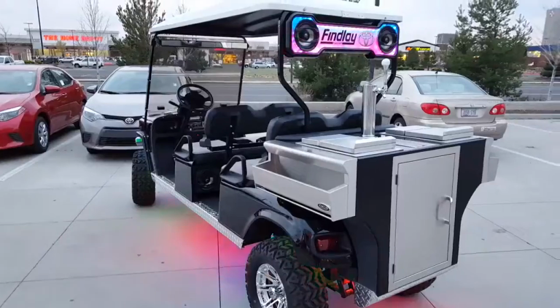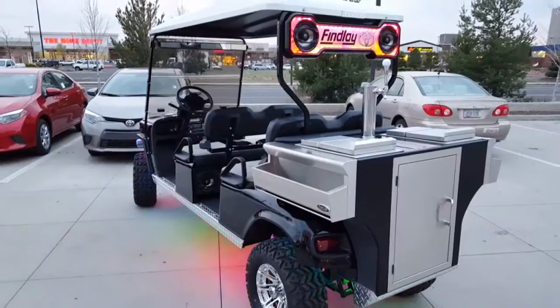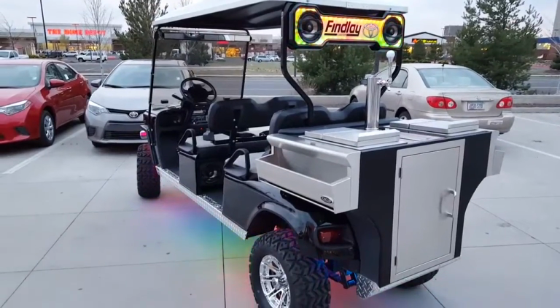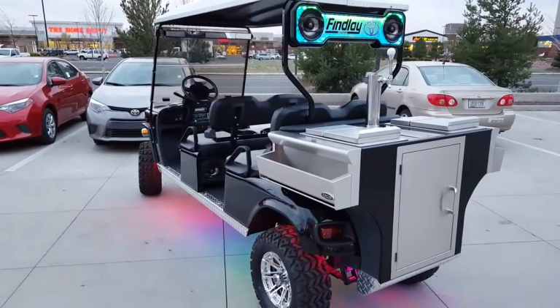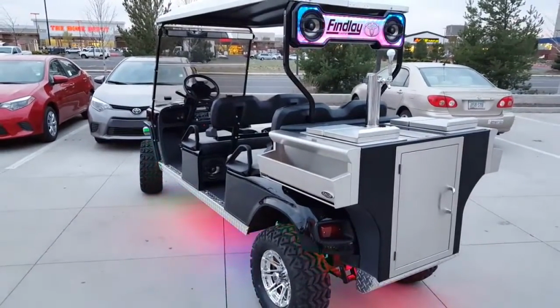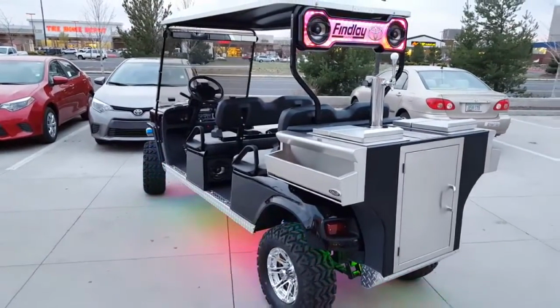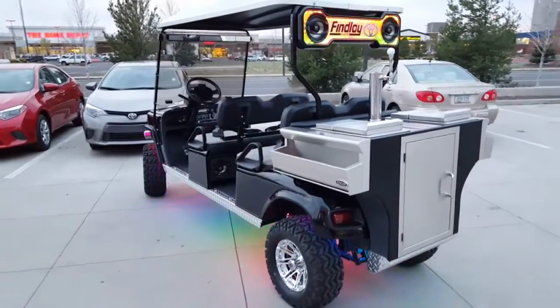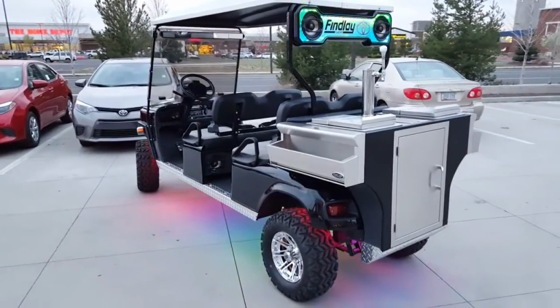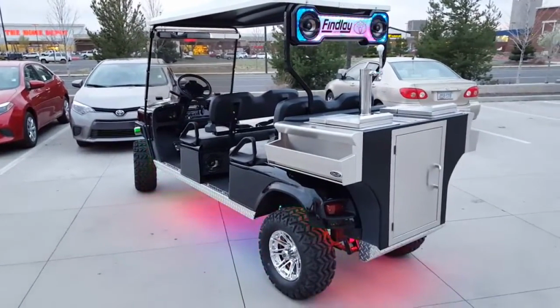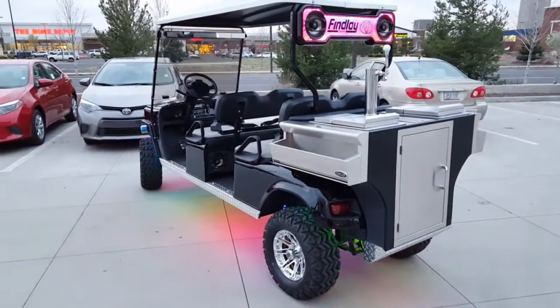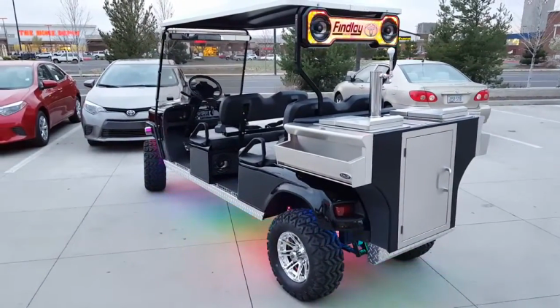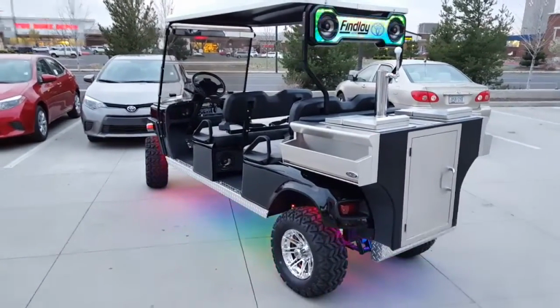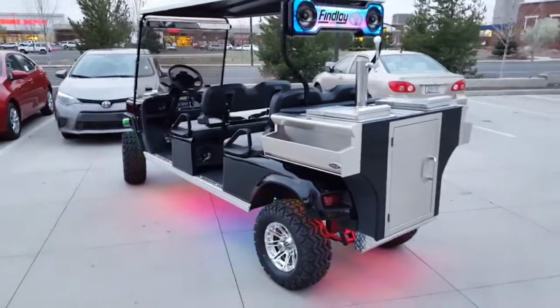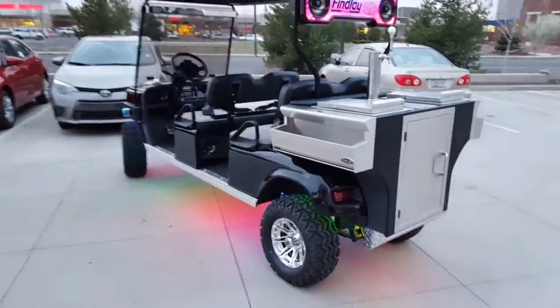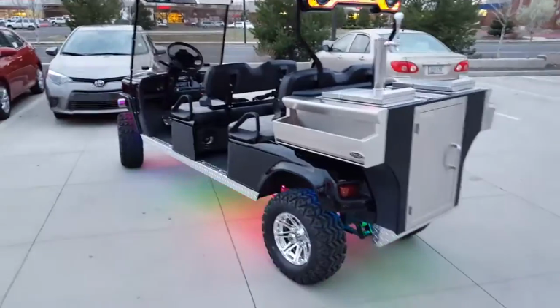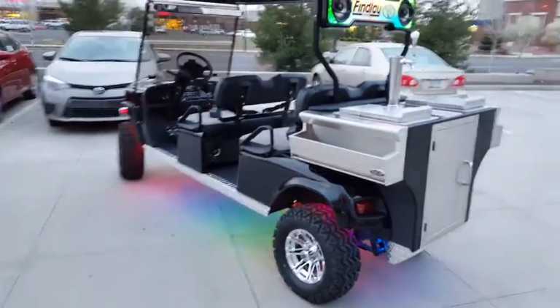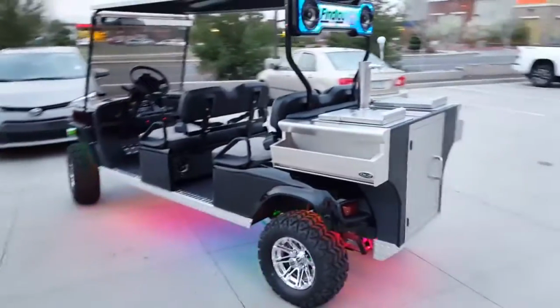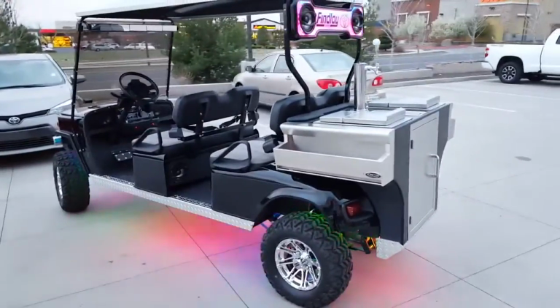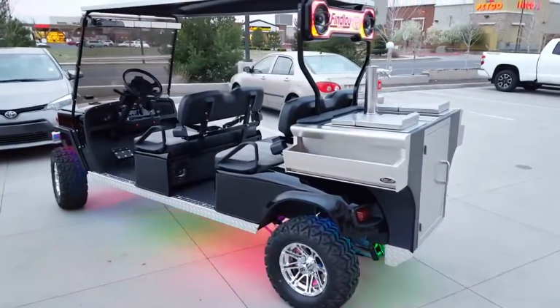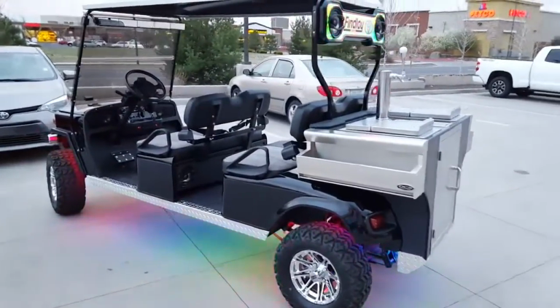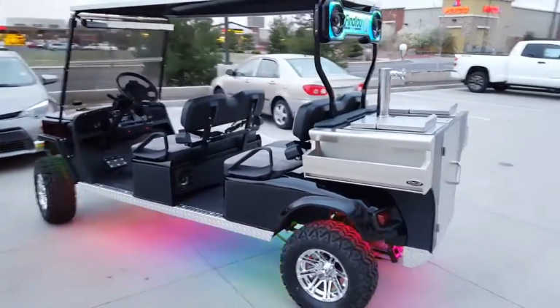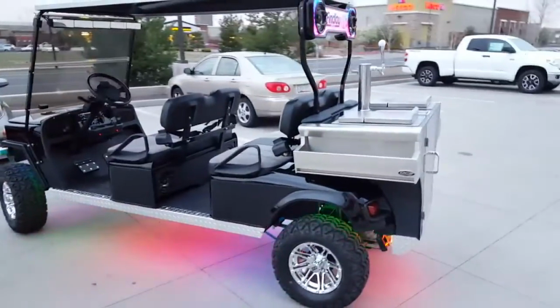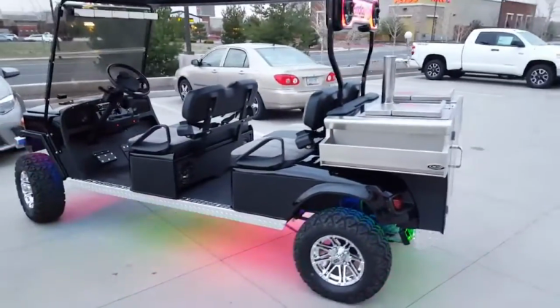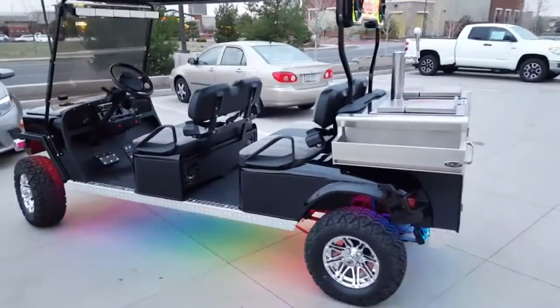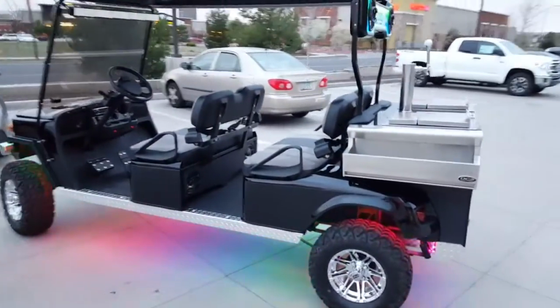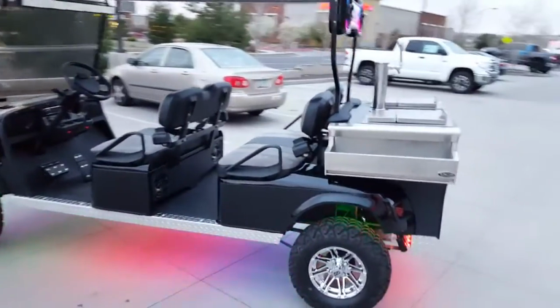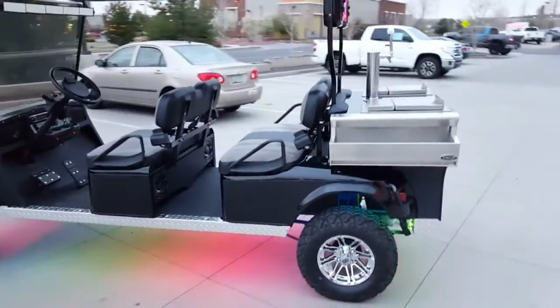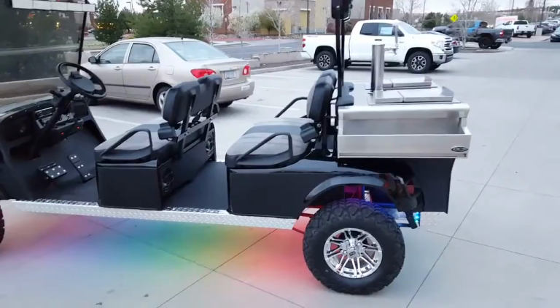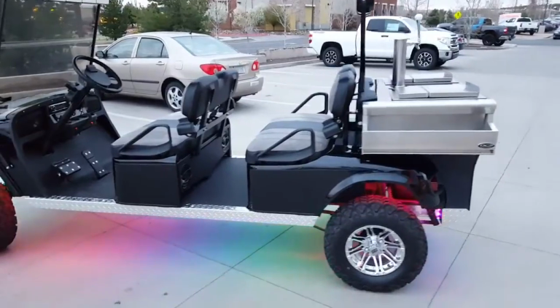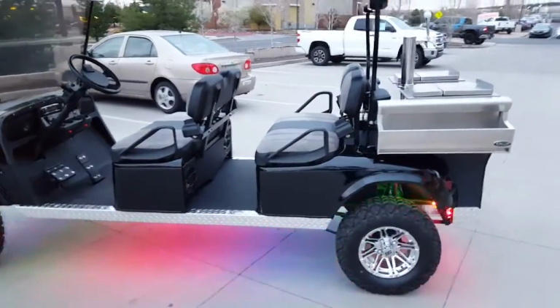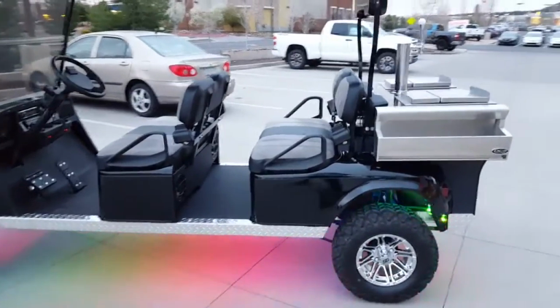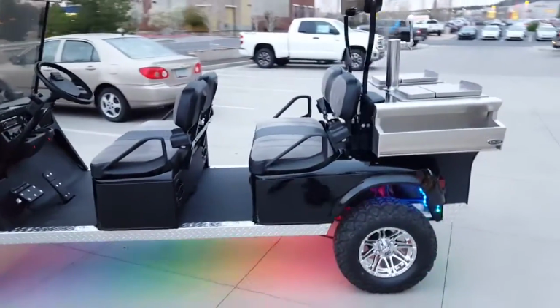Brand new Findlay Custom FJ Golf Cart at Findlay Toyota Flagstaff. Custom lighting, custom surround sound, and most importantly, the in-cart kegerator and drink and ice cooler.